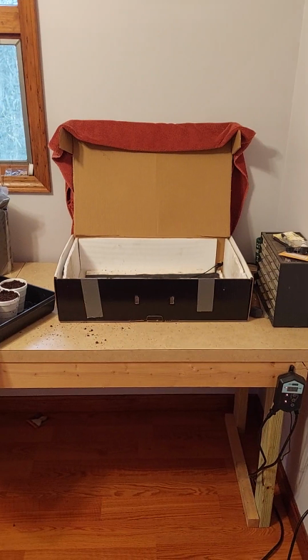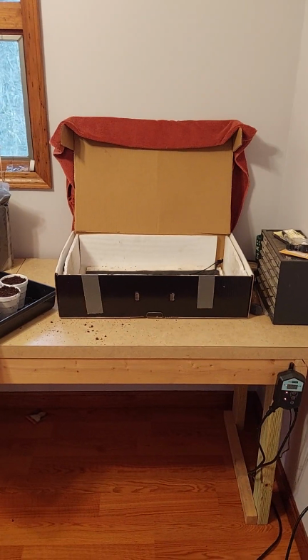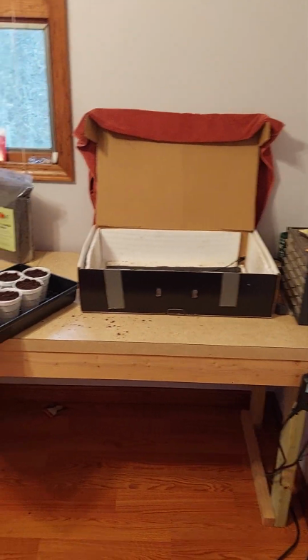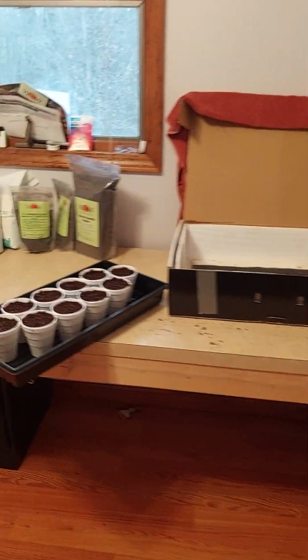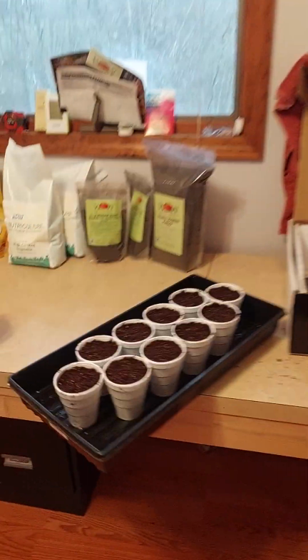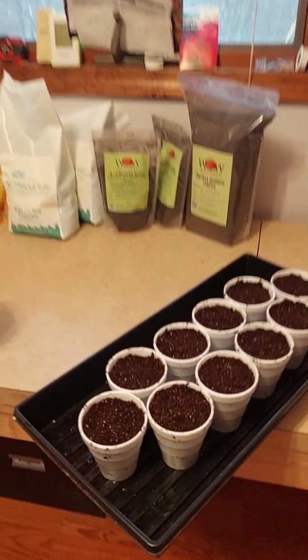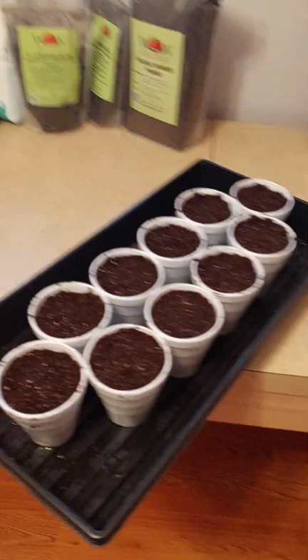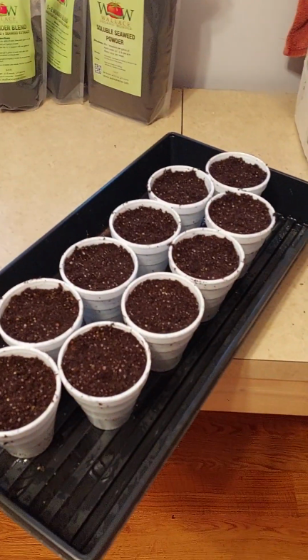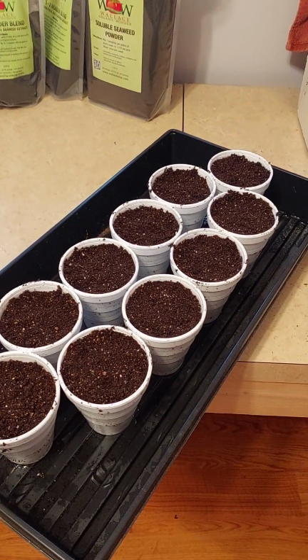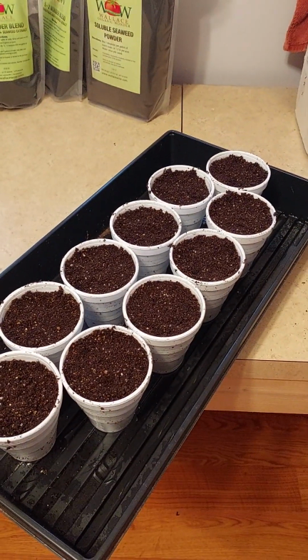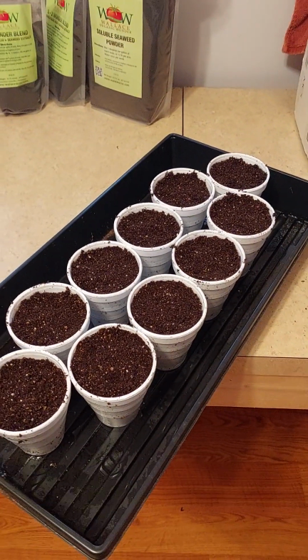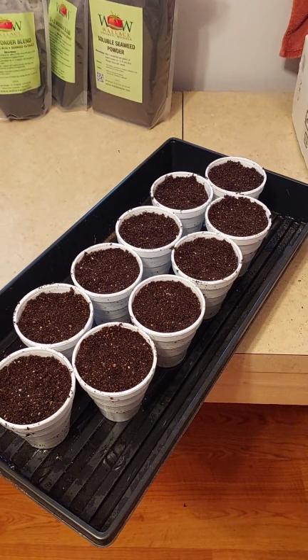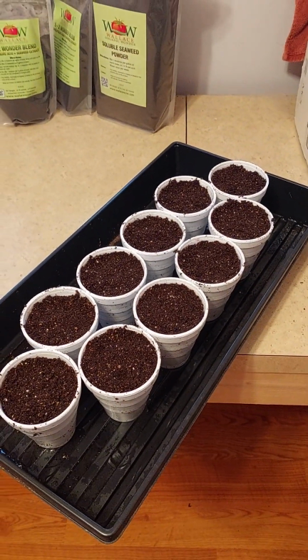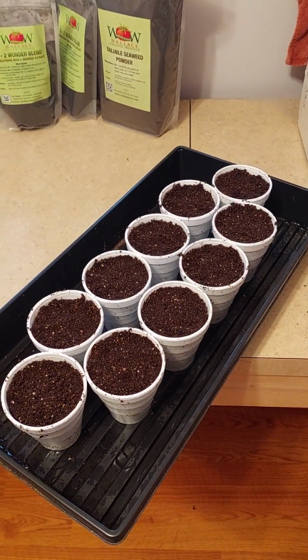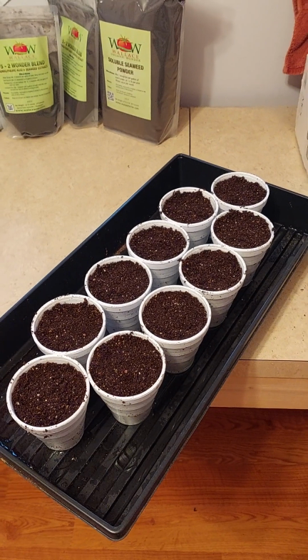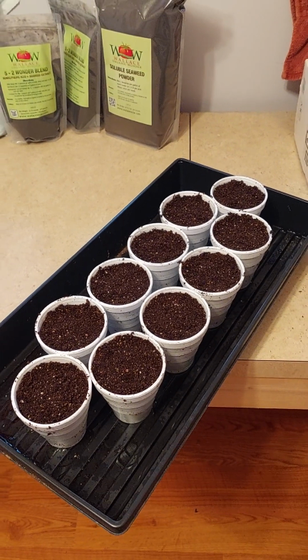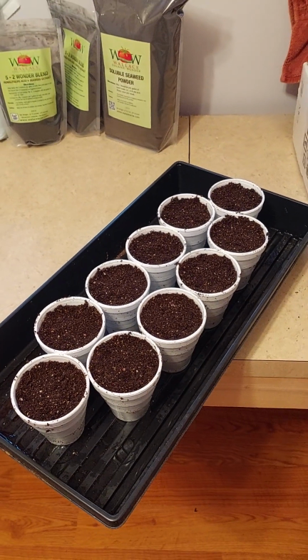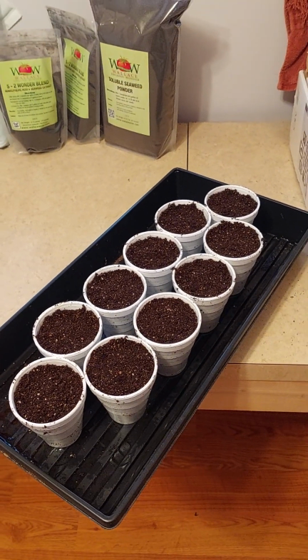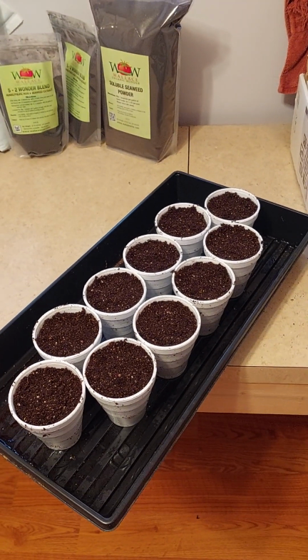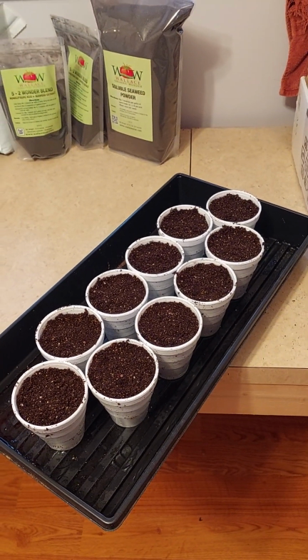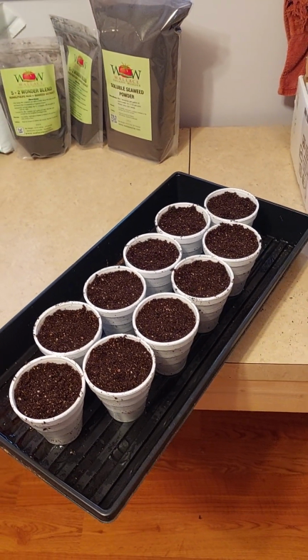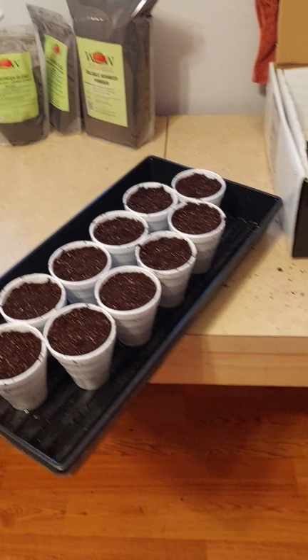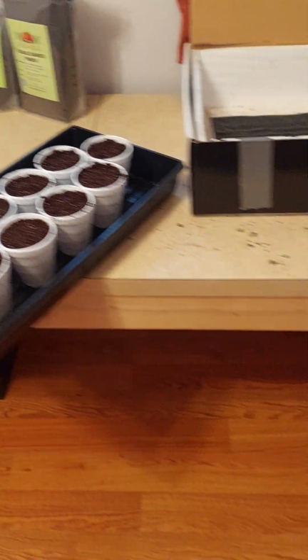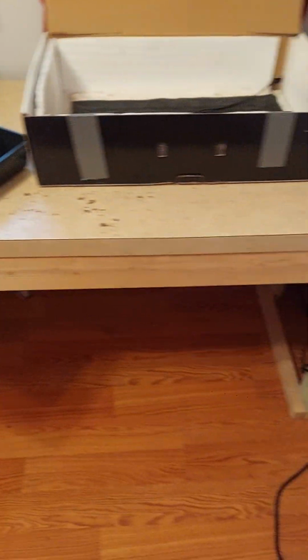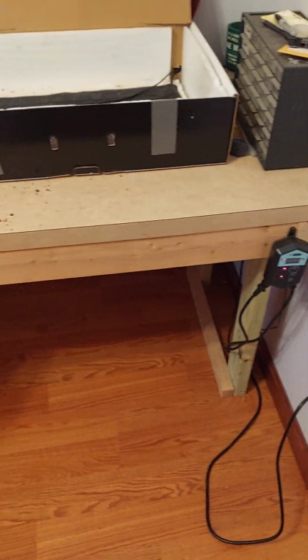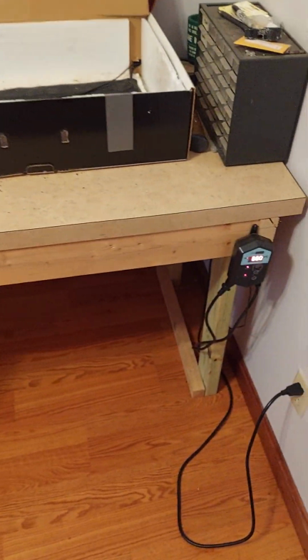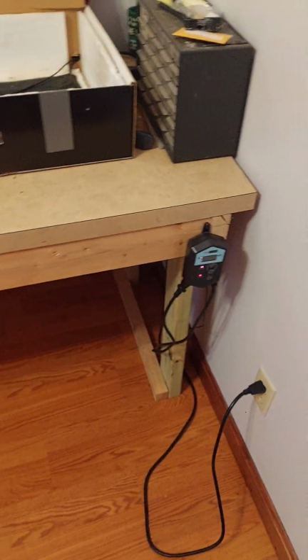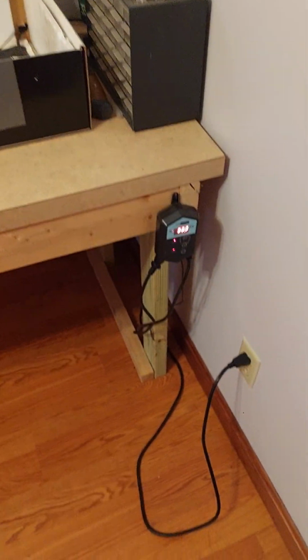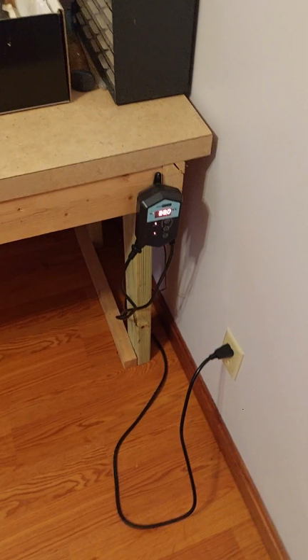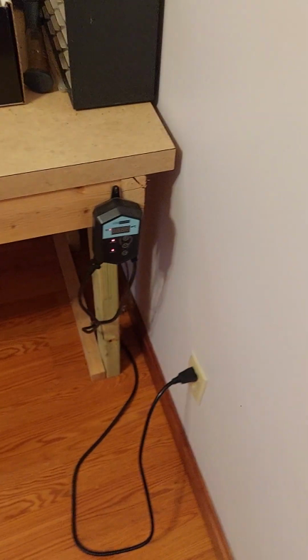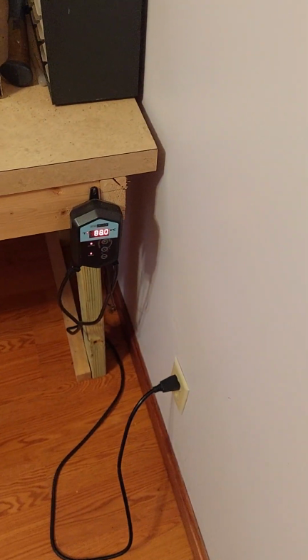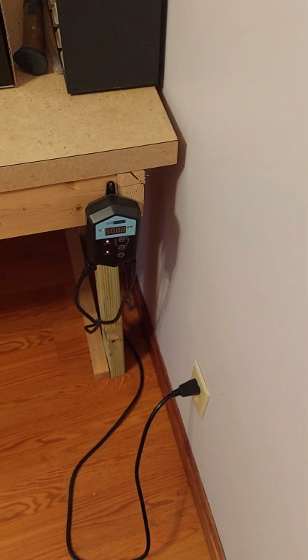All right, so now that I got all these dudes filled up — three seeds in each cup — I got 30 seeds all together here. It's pretty redneck but this is my setup.